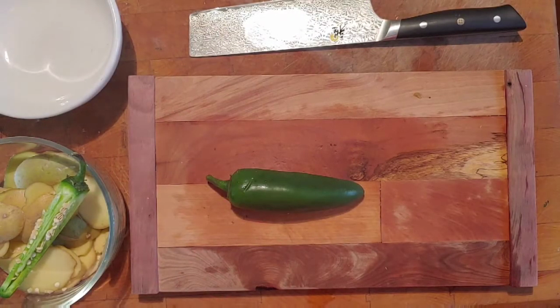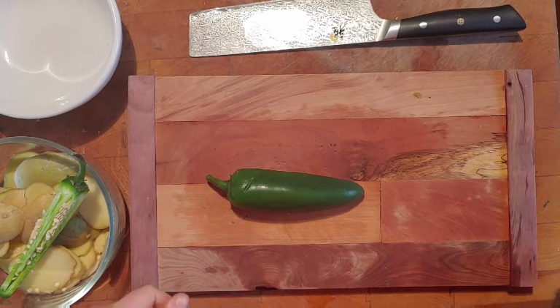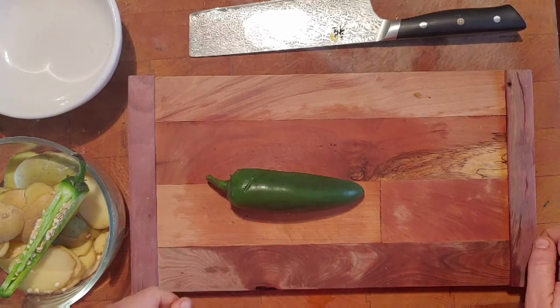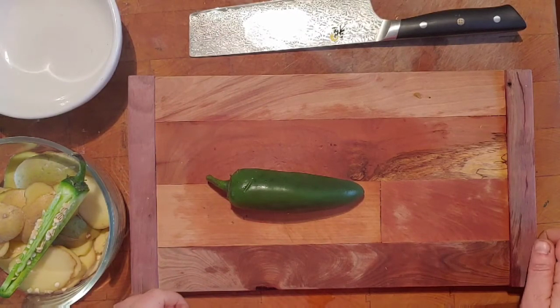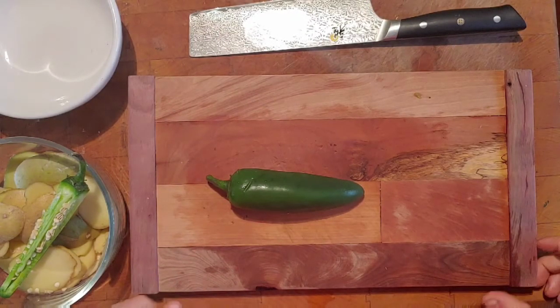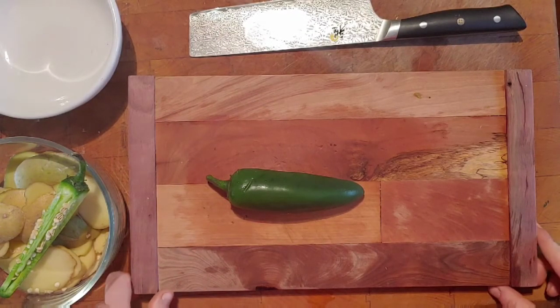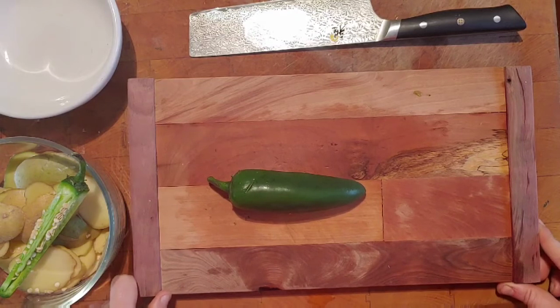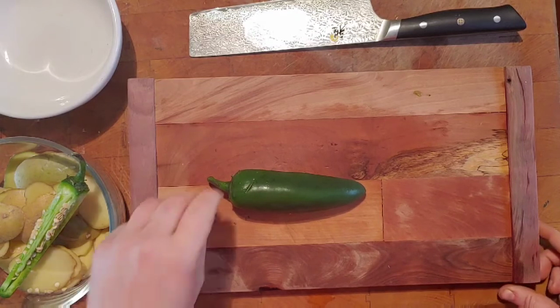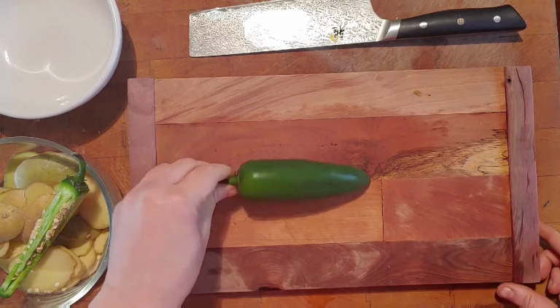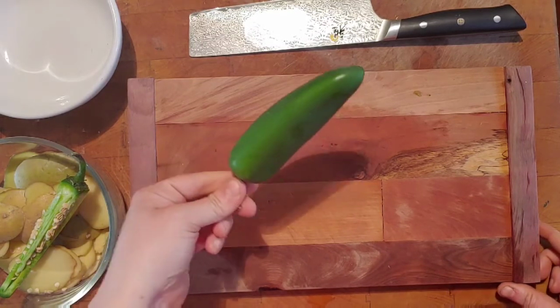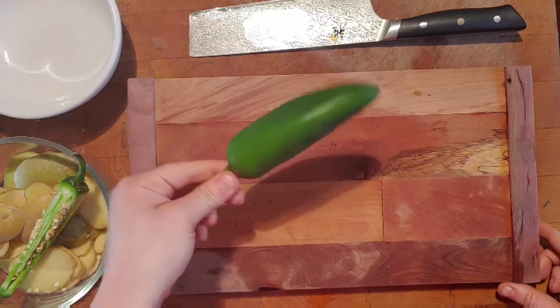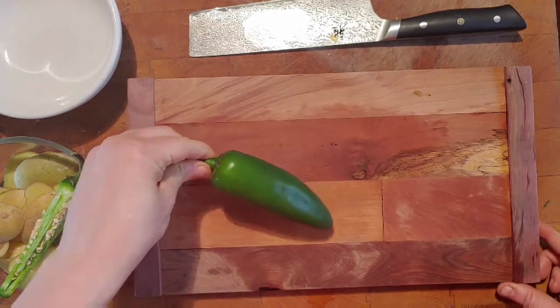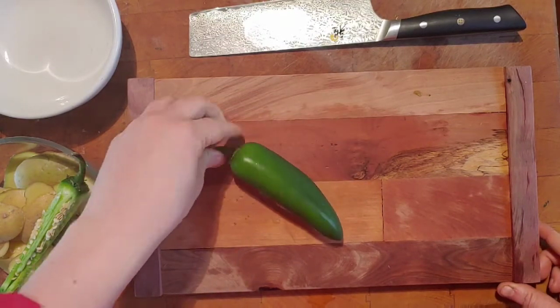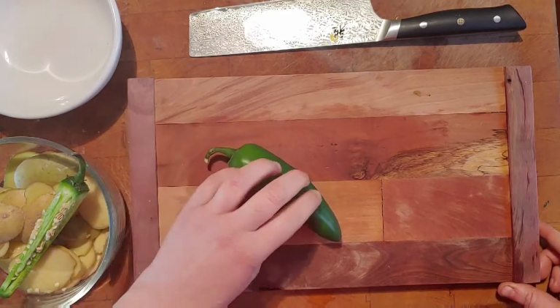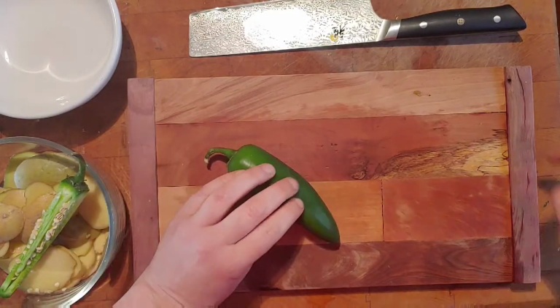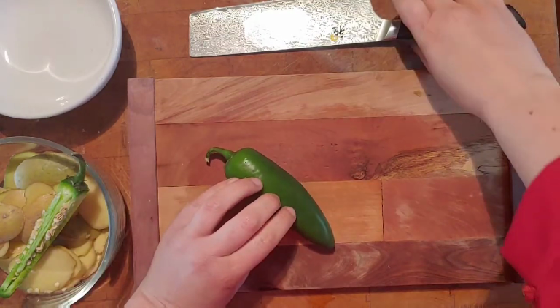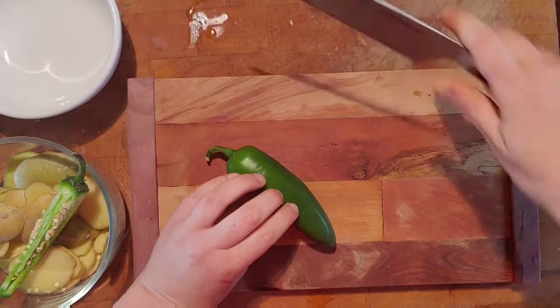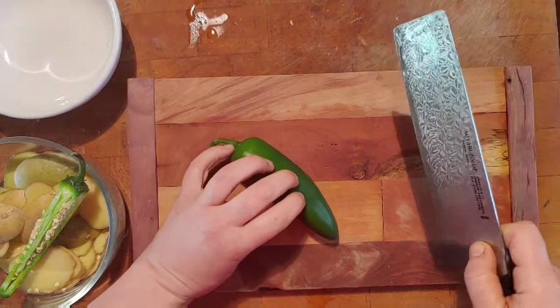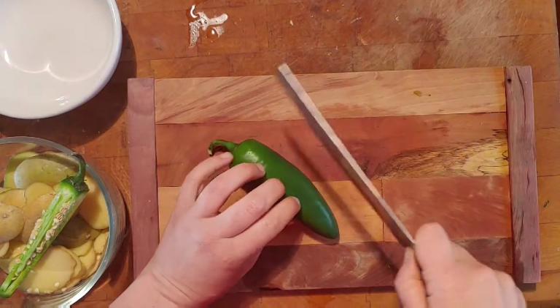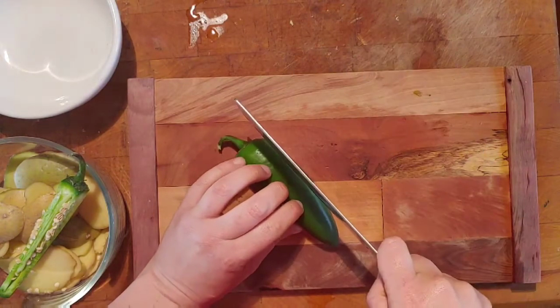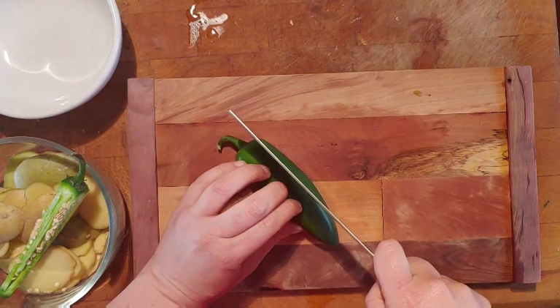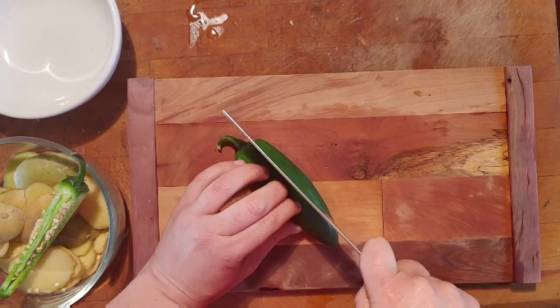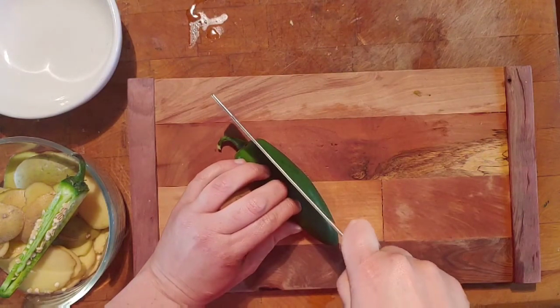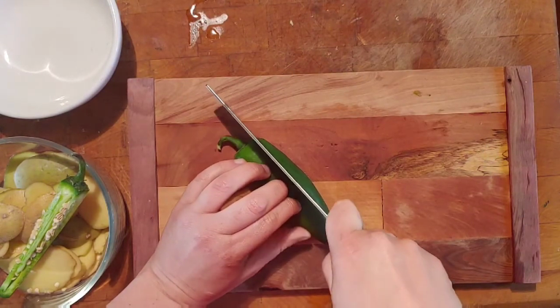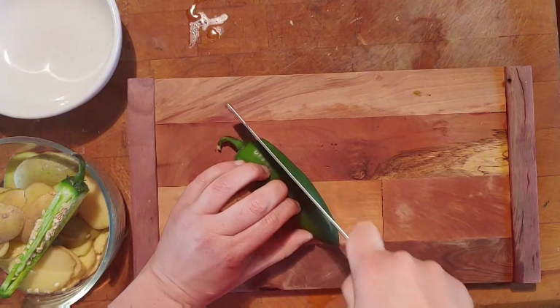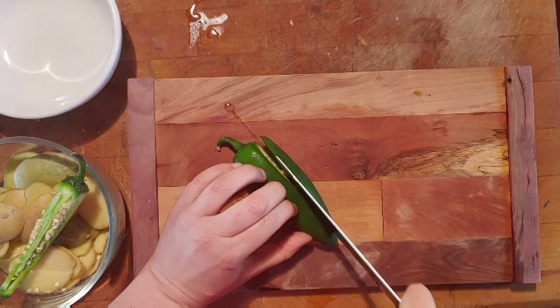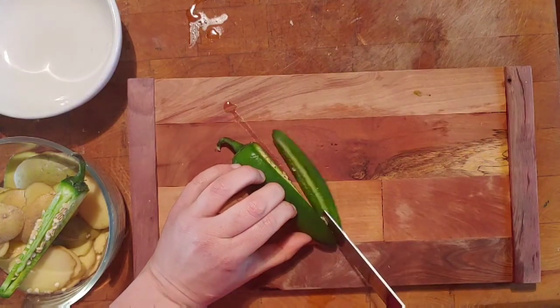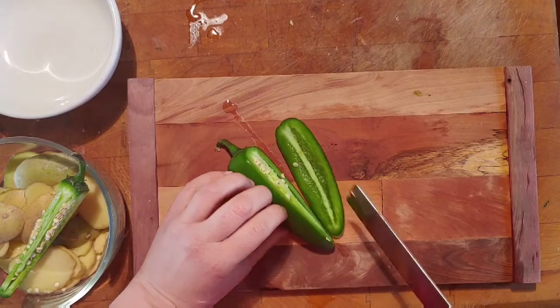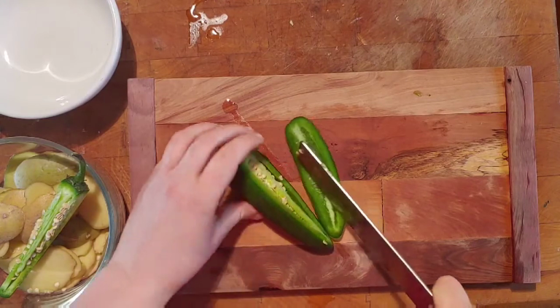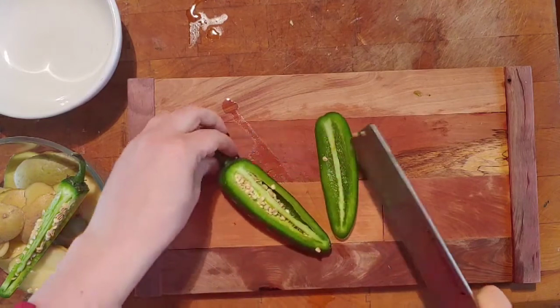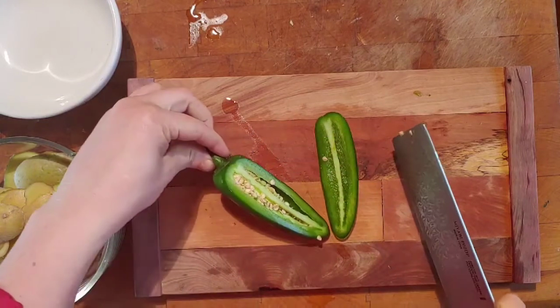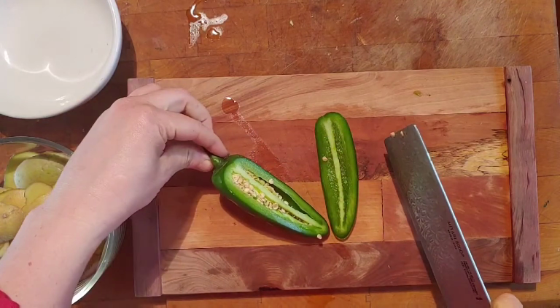Welcome everyone. Today we're going to turn this beautiful jalapeño into a fine dice for salsa. It's easy if you know the secret. I'm going to cut off one side of my jalapeño just like that.